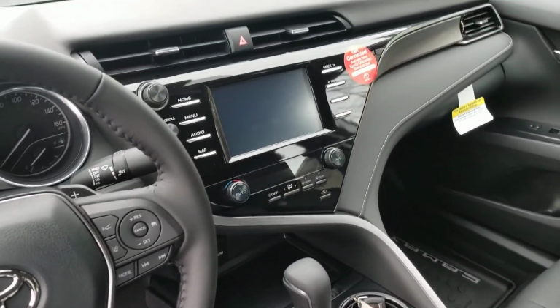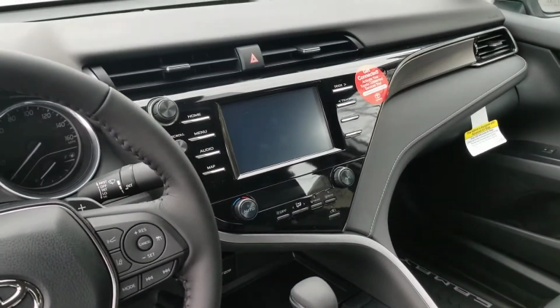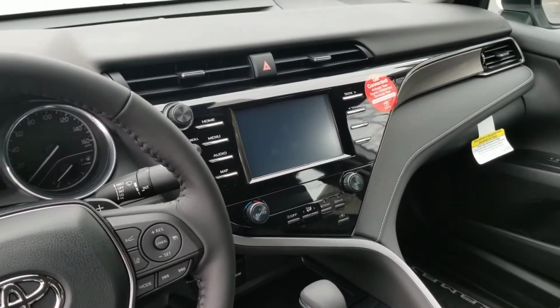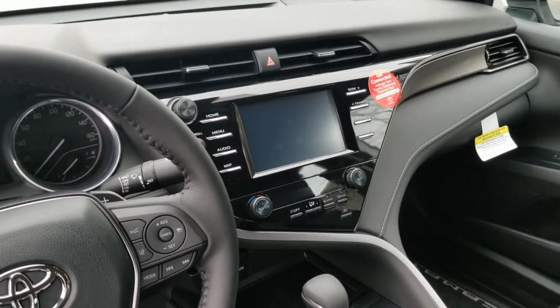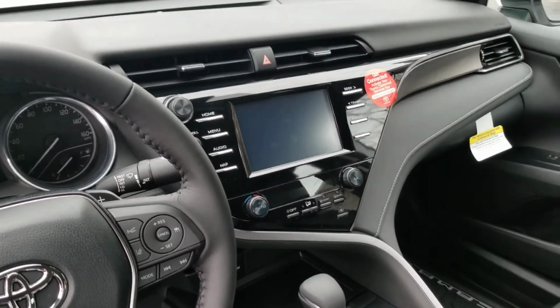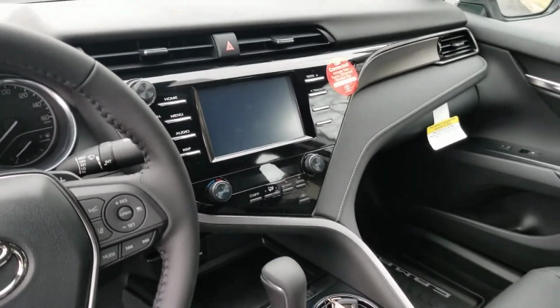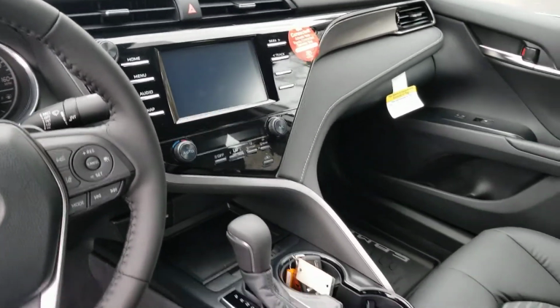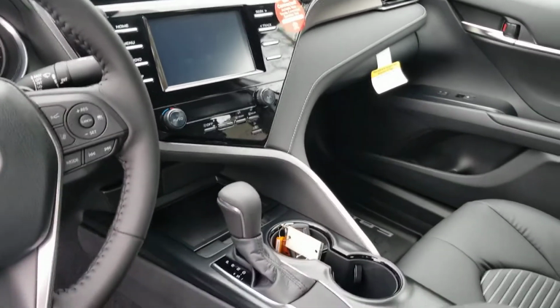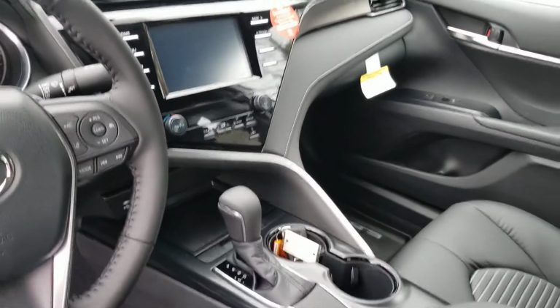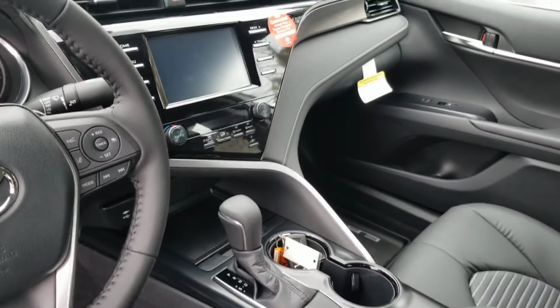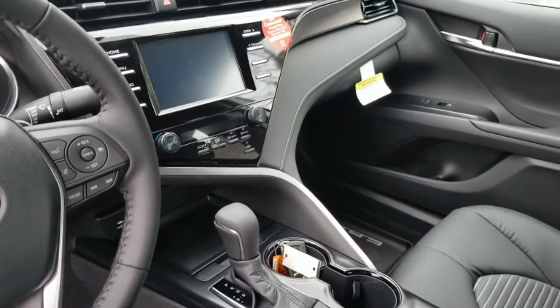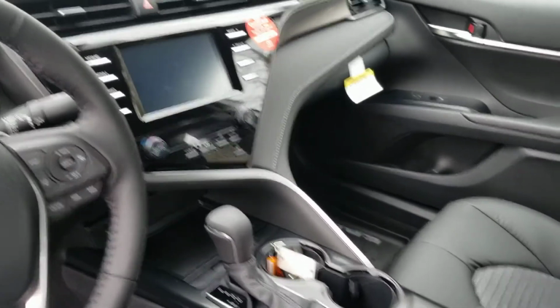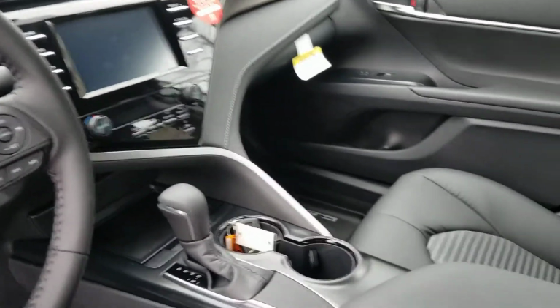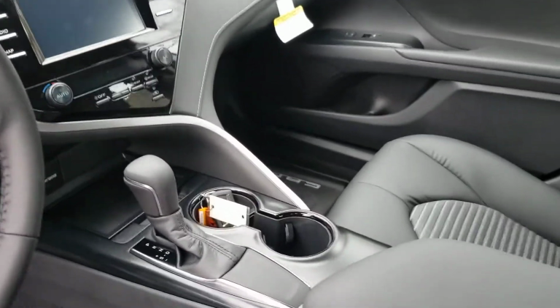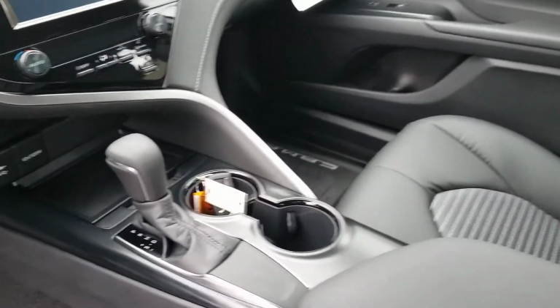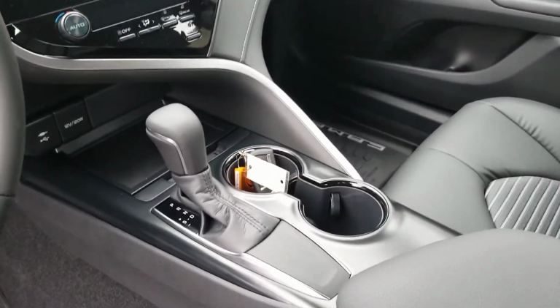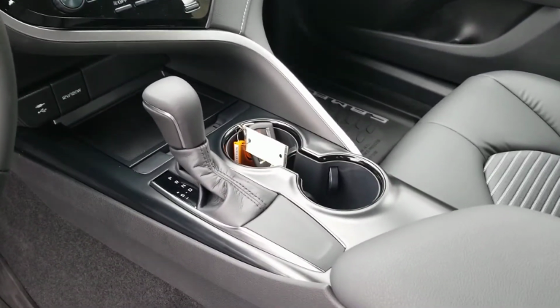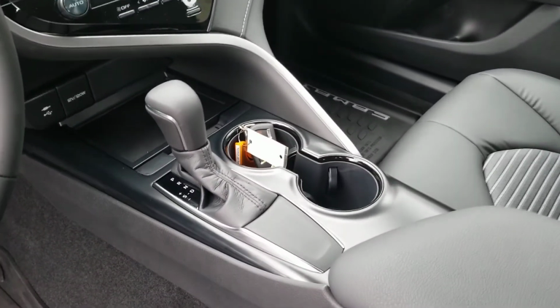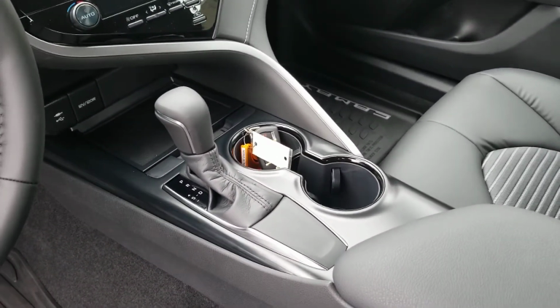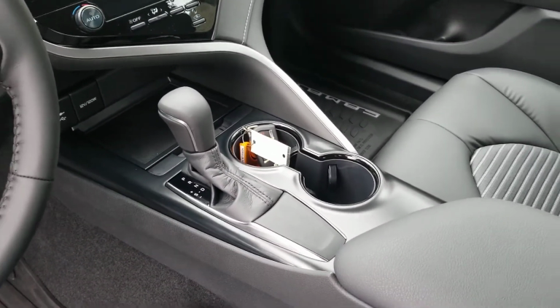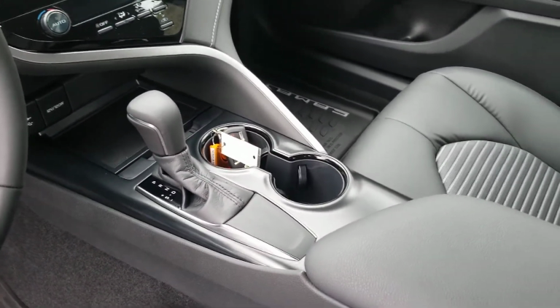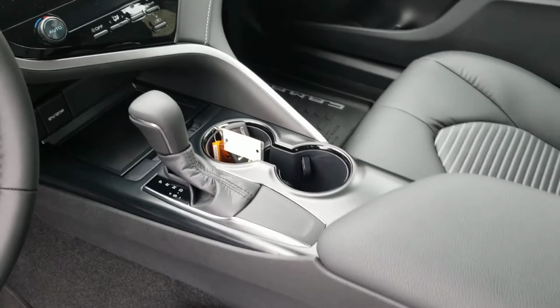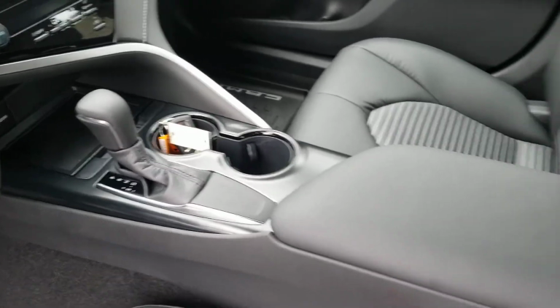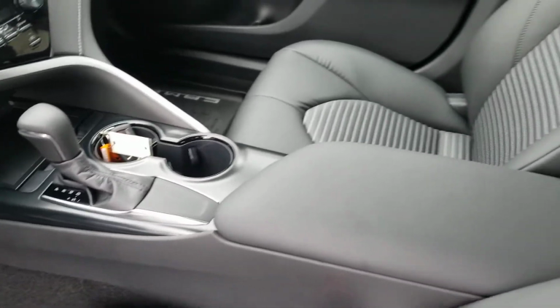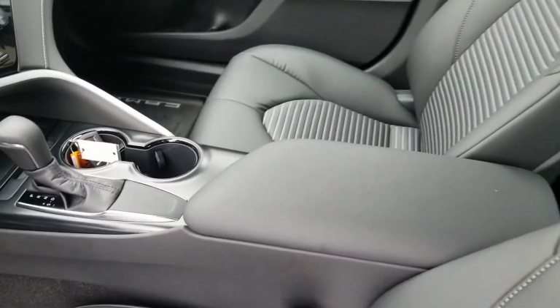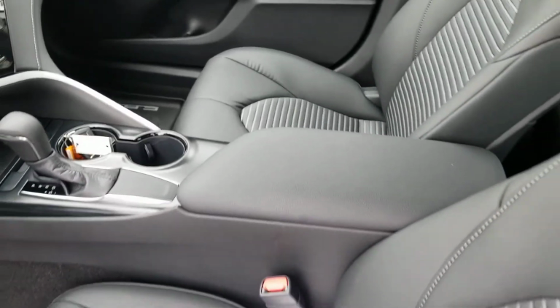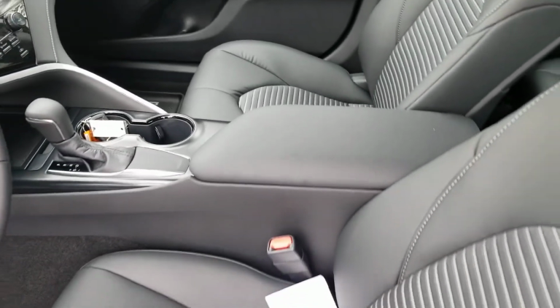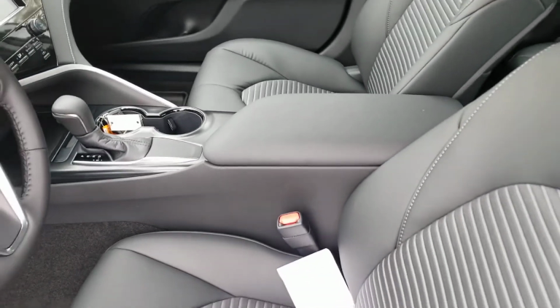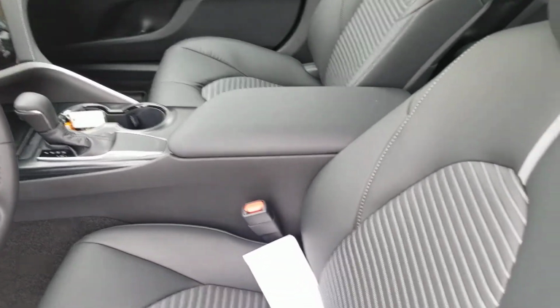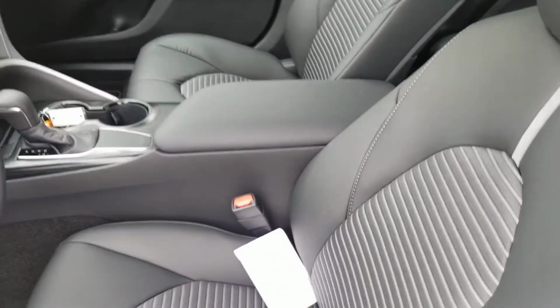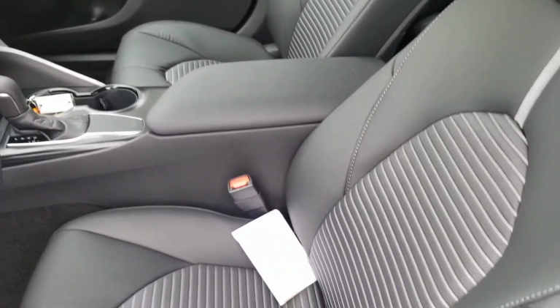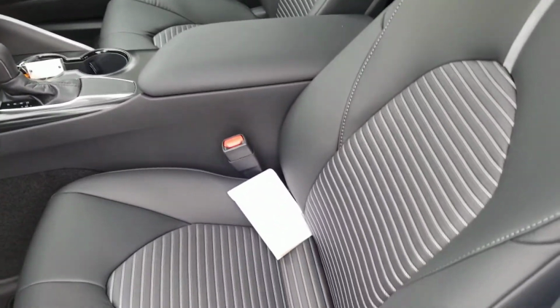AM, FM, satellite — no CD, sorry. Two nice cup holders right there. You can drive it in Sportronic mode like a straight shift; you just don't have to do the clutch. Beautiful, stylish interior.